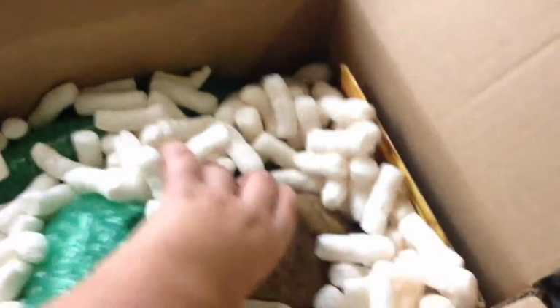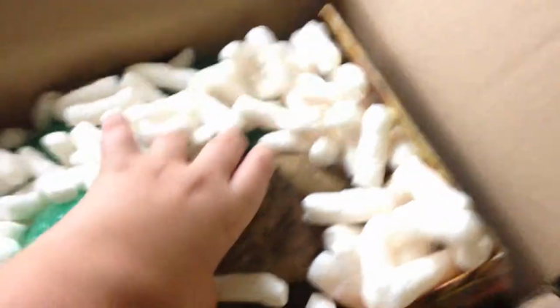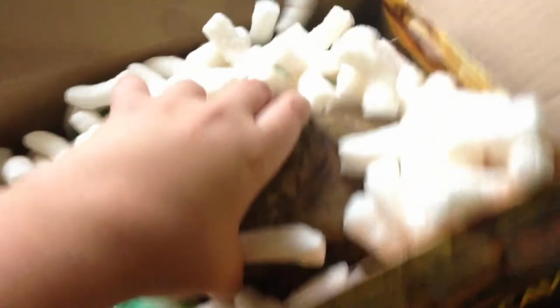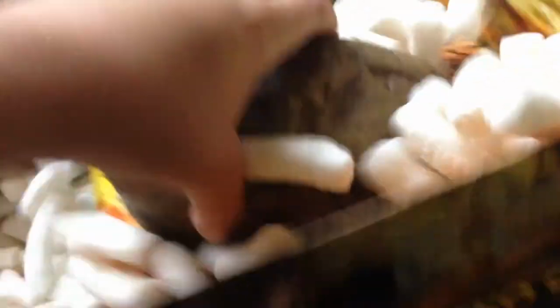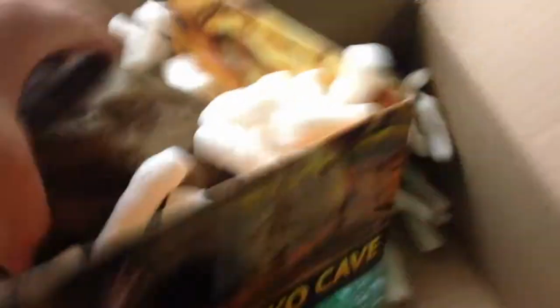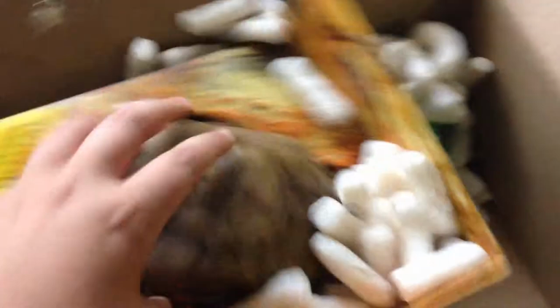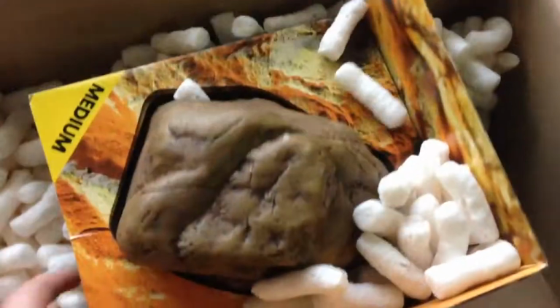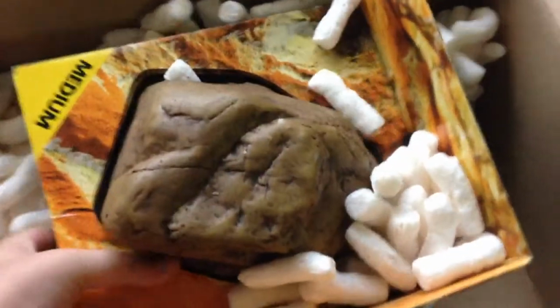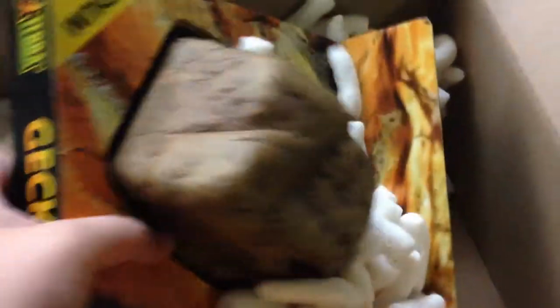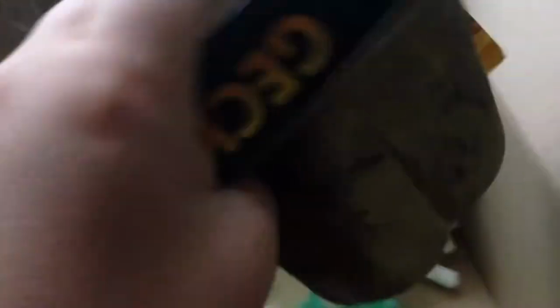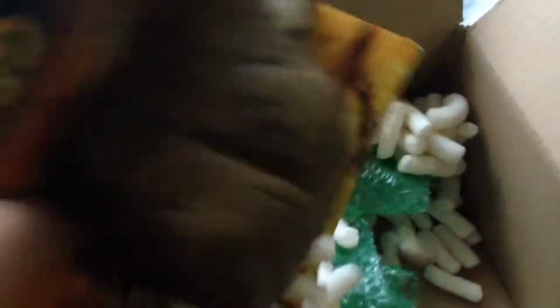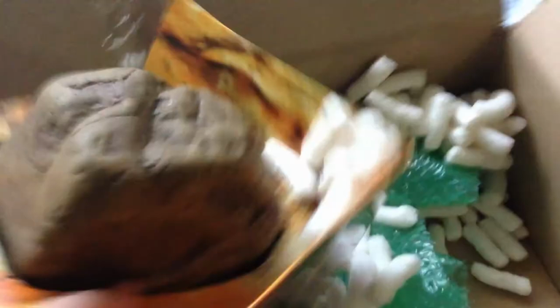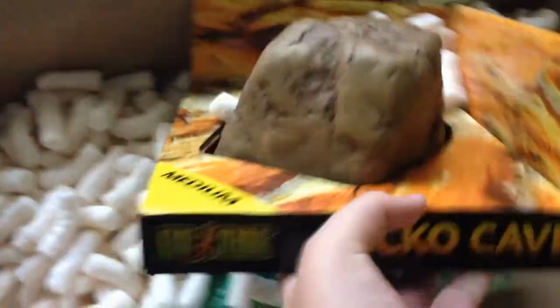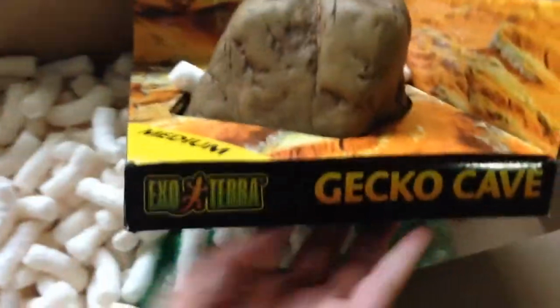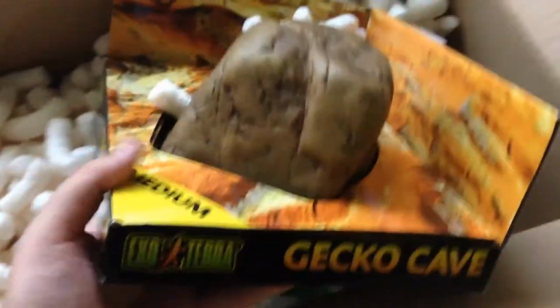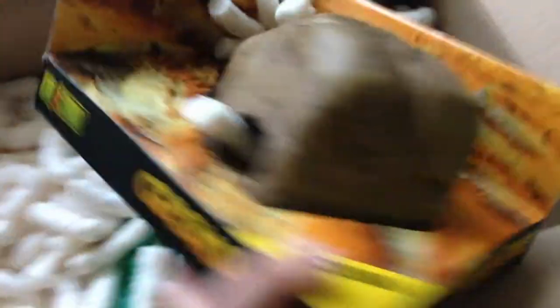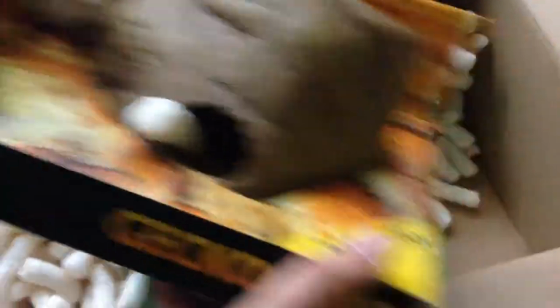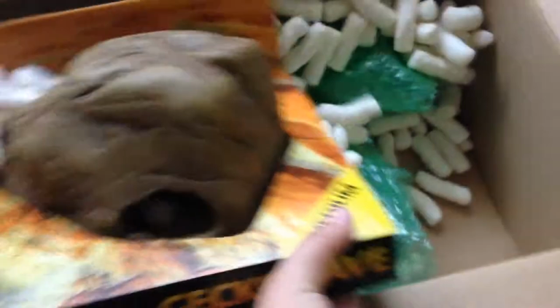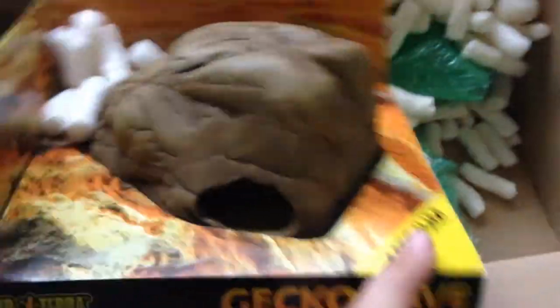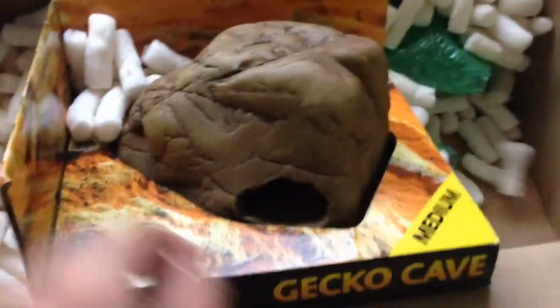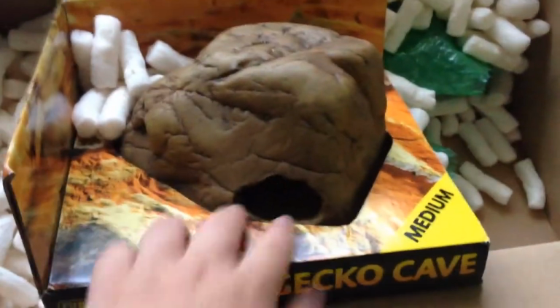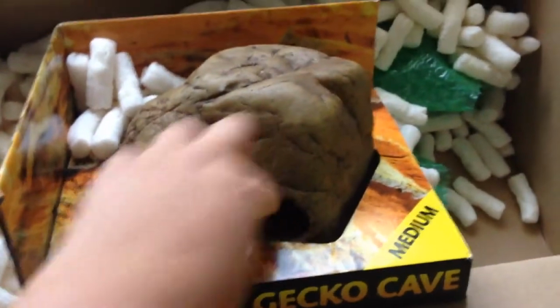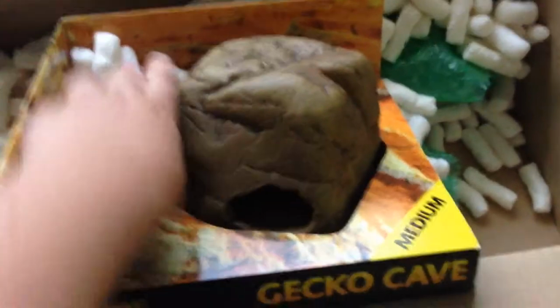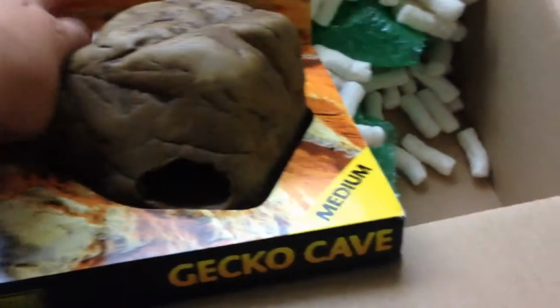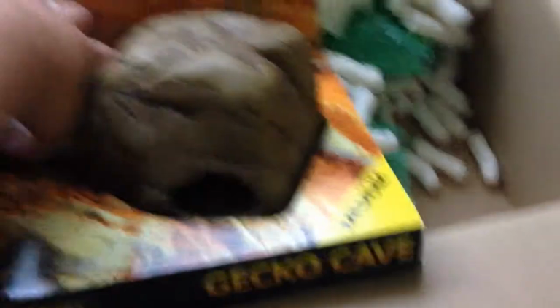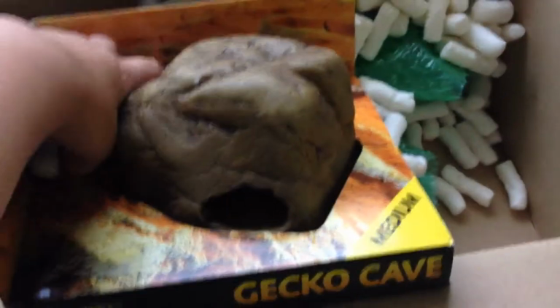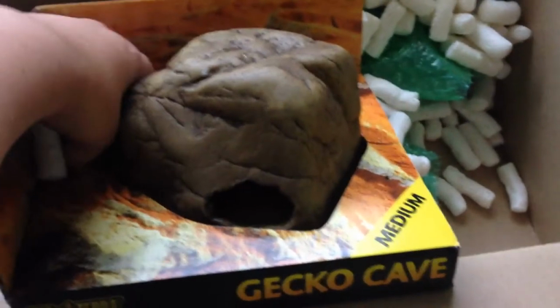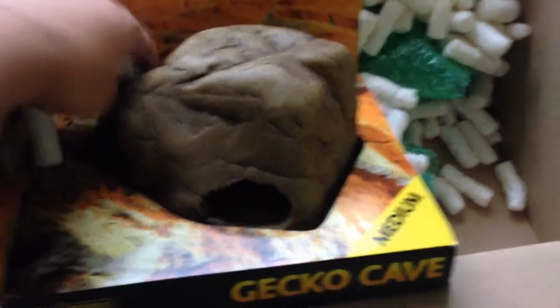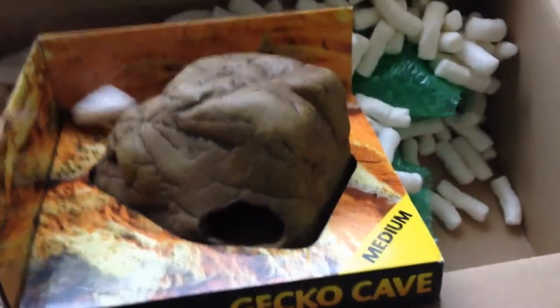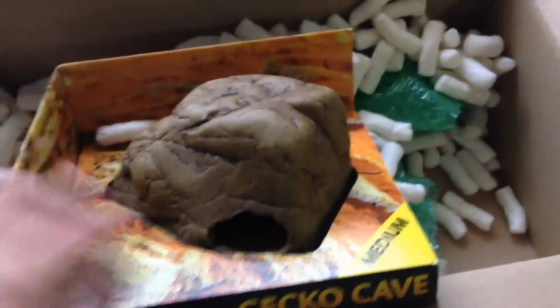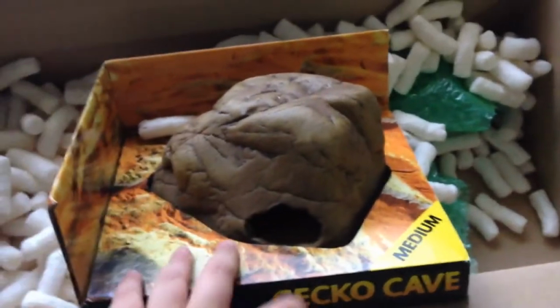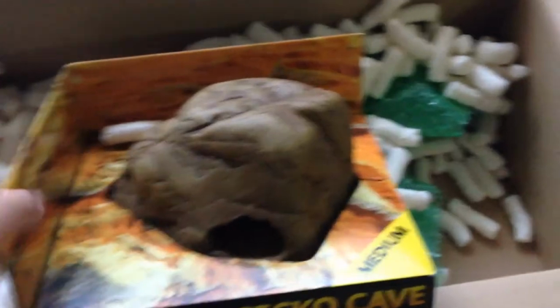So here is the giveaway — the Exoterra Gecko Cave. That gives it away already pretty much. Medium, this was $14.50 I think.